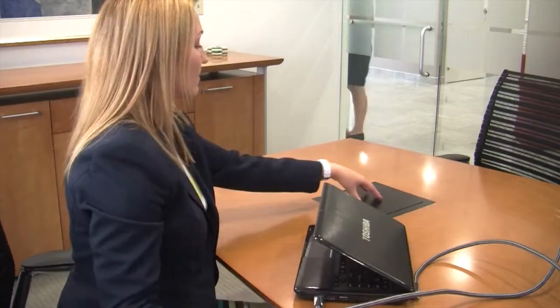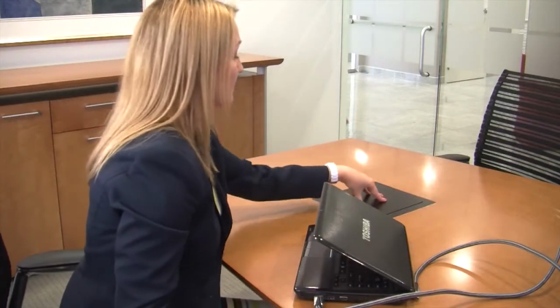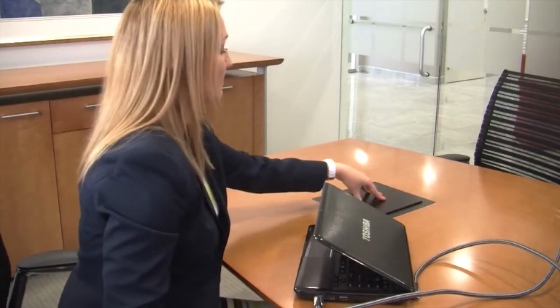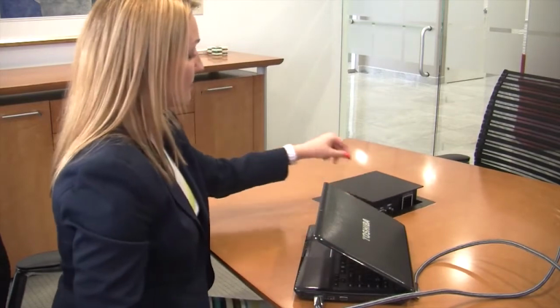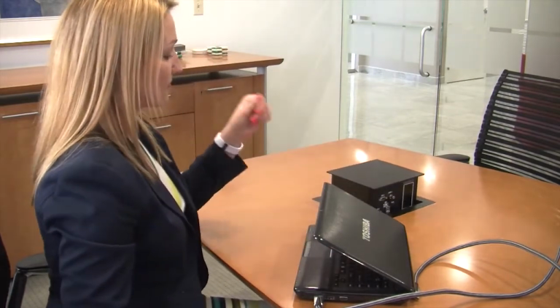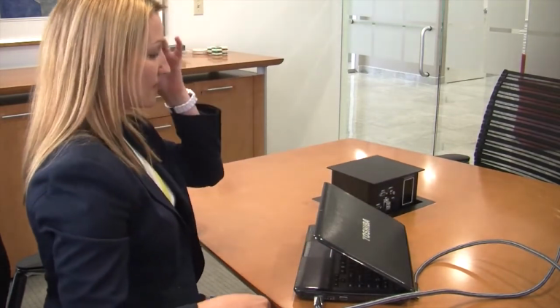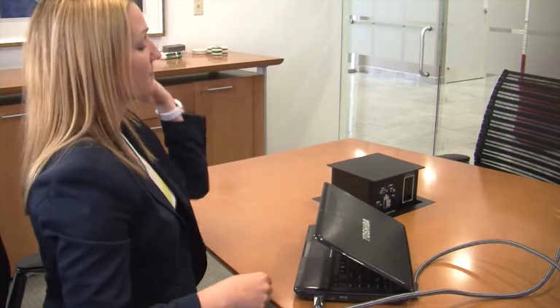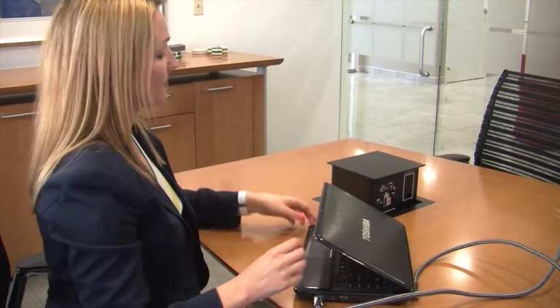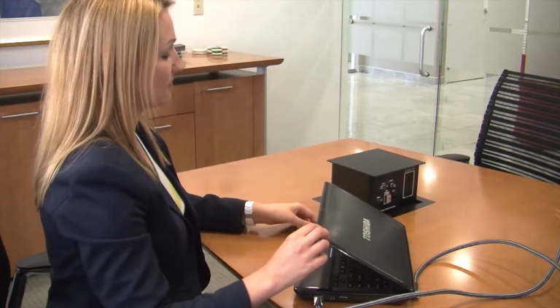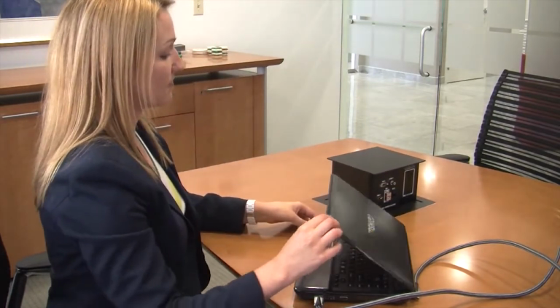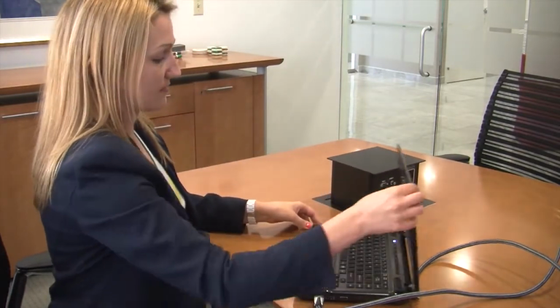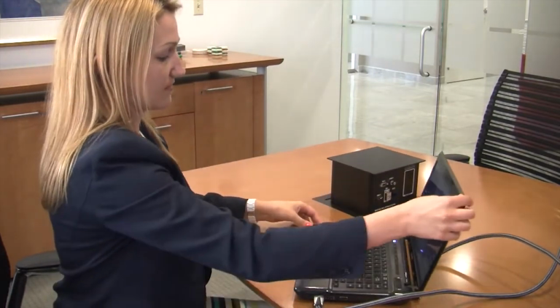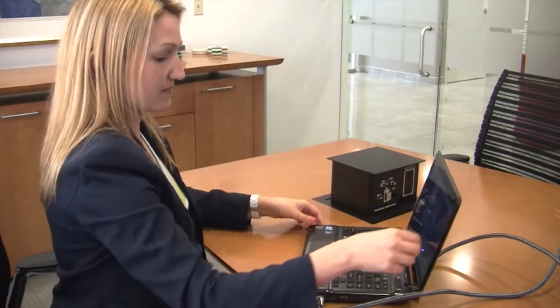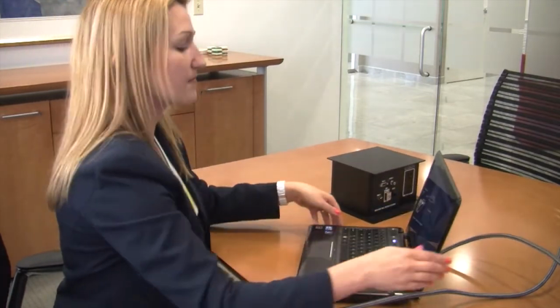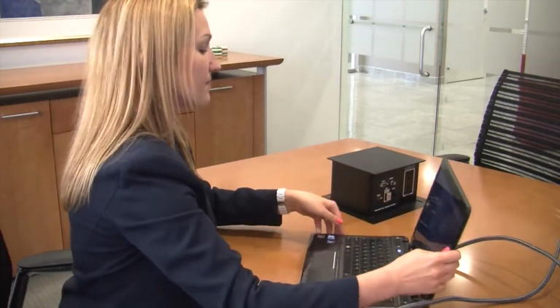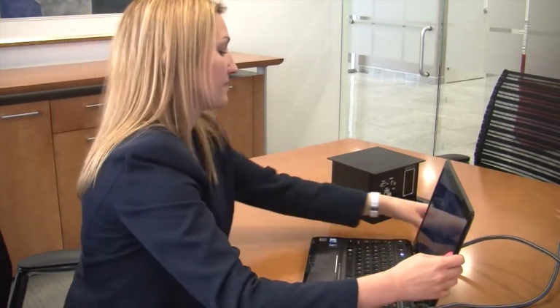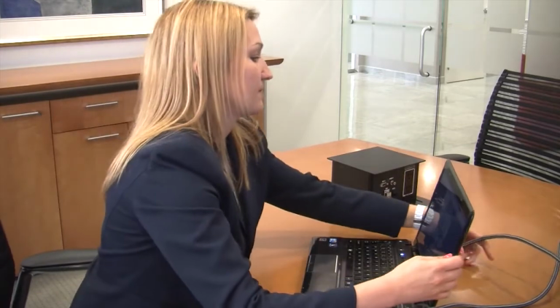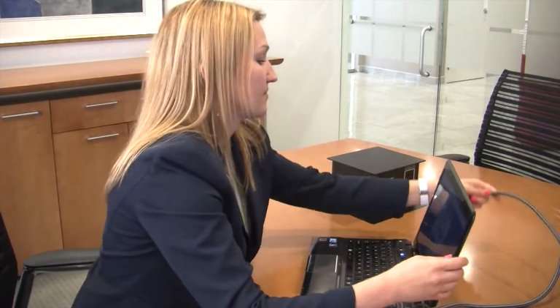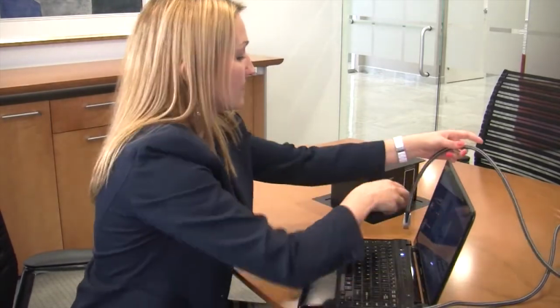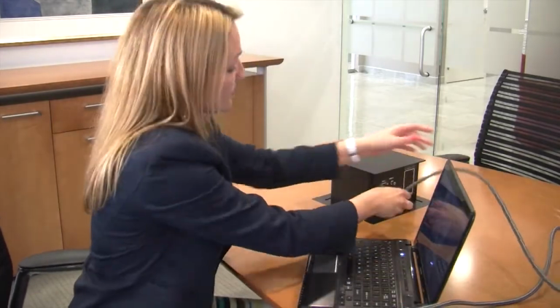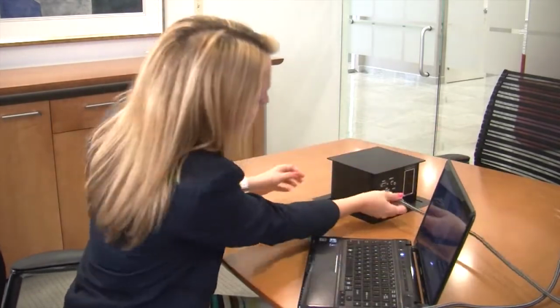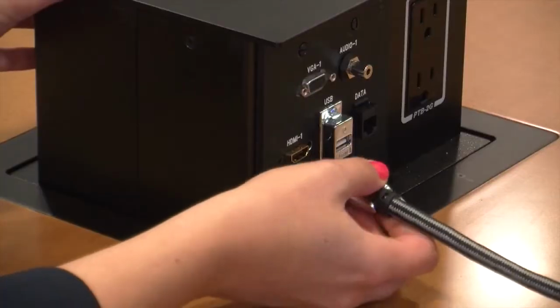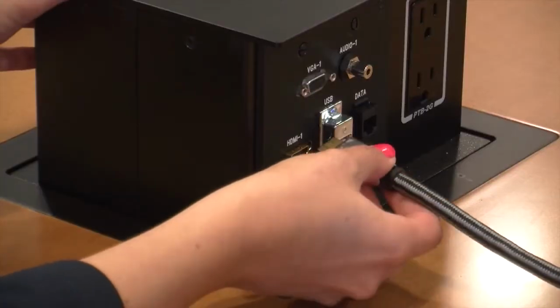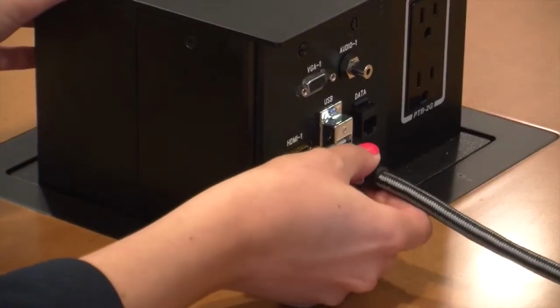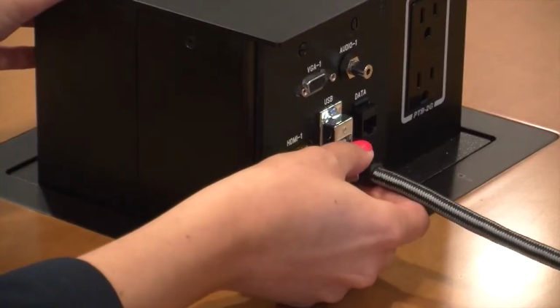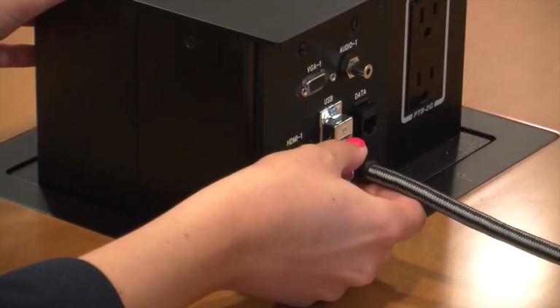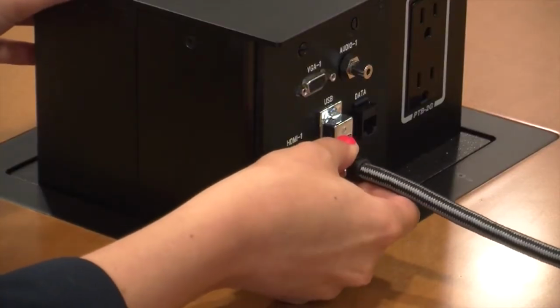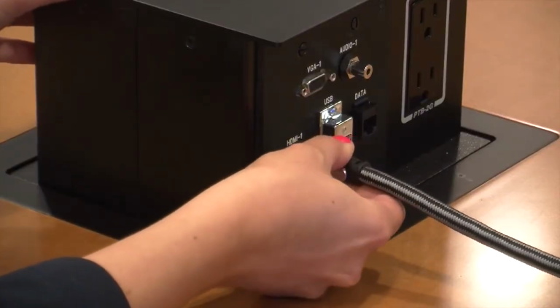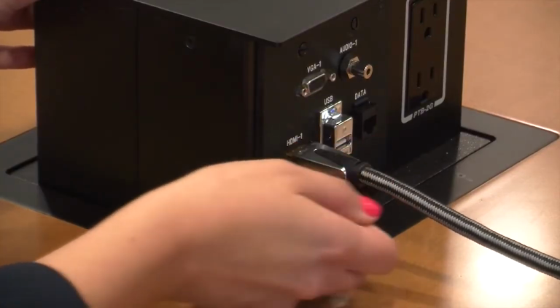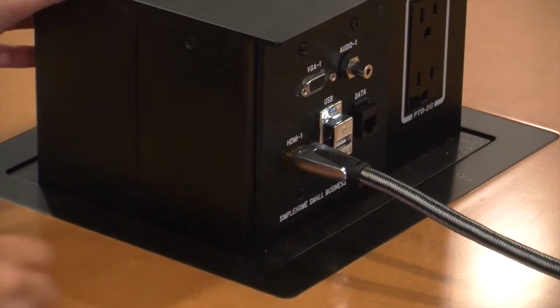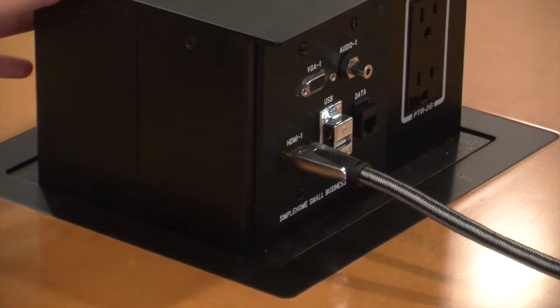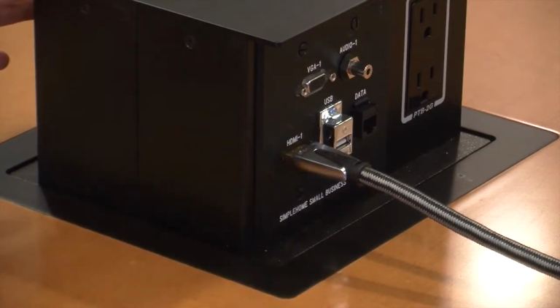We have this little pop-up unit on the conference room table, which makes it really easy for someone to come in and plug in a laptop using a couple of different connection types to actually quickly plug in and display the information on the screen.